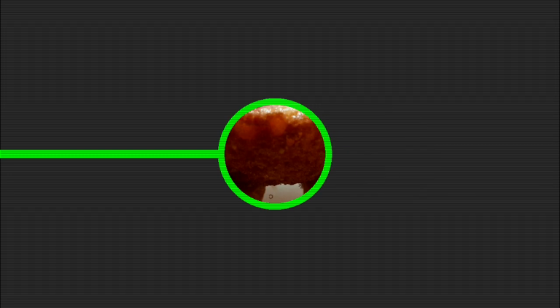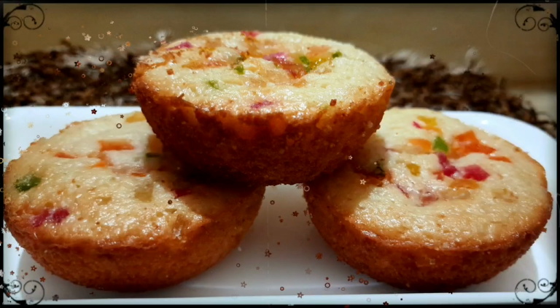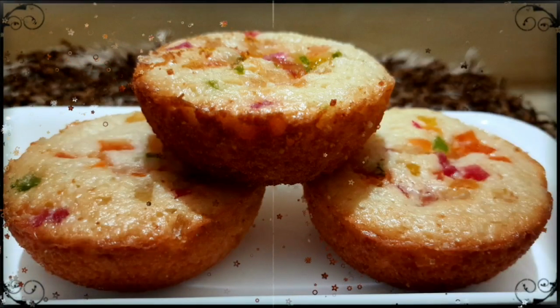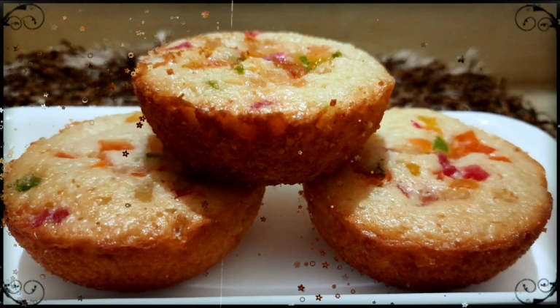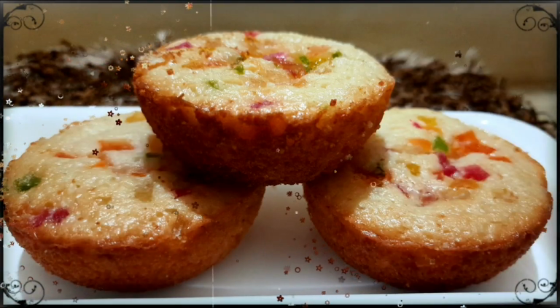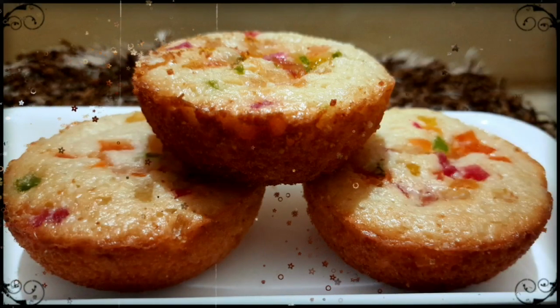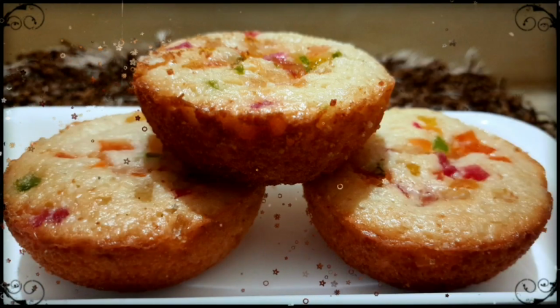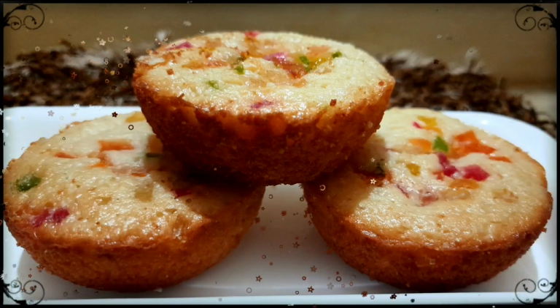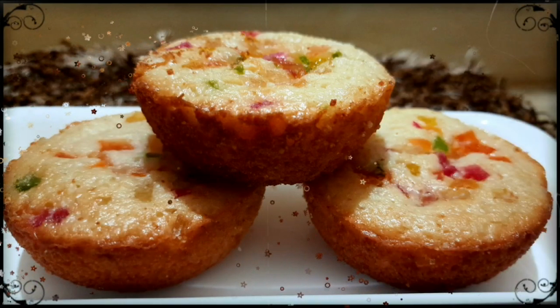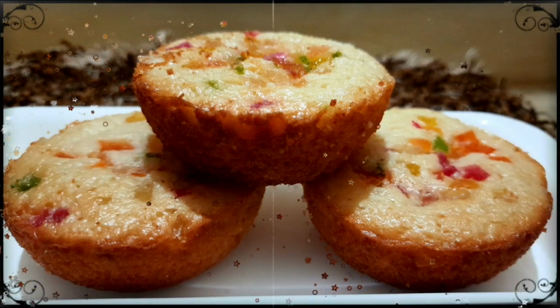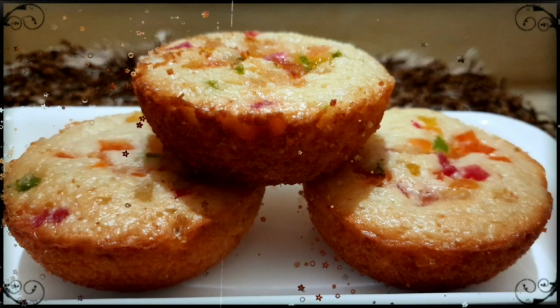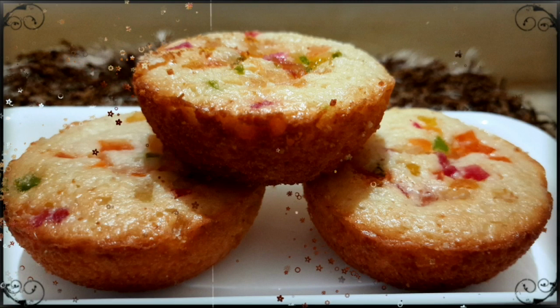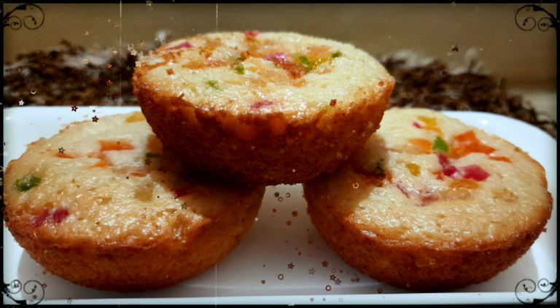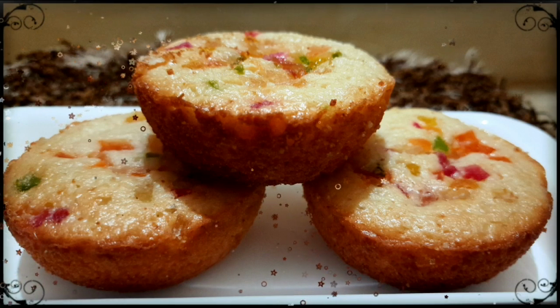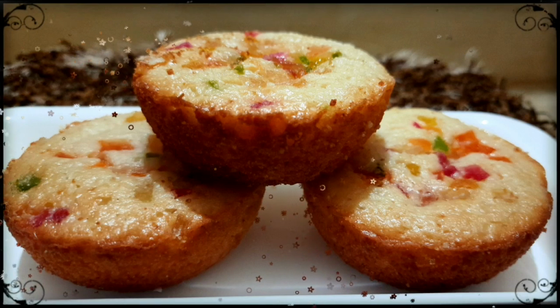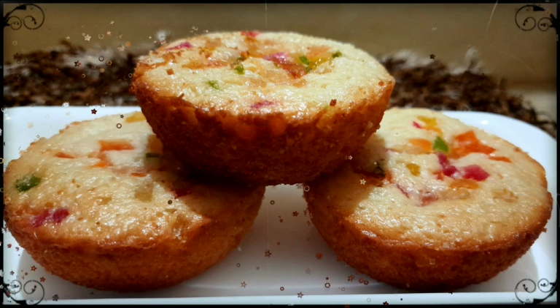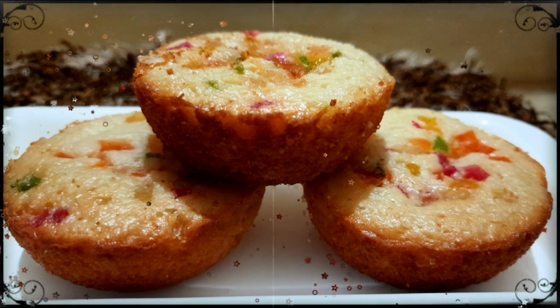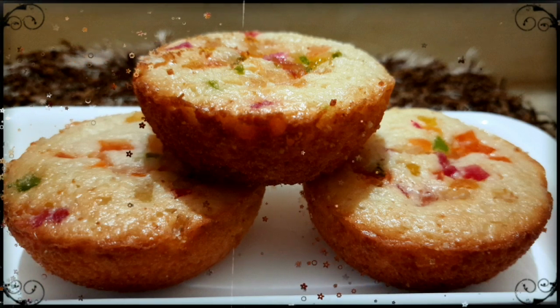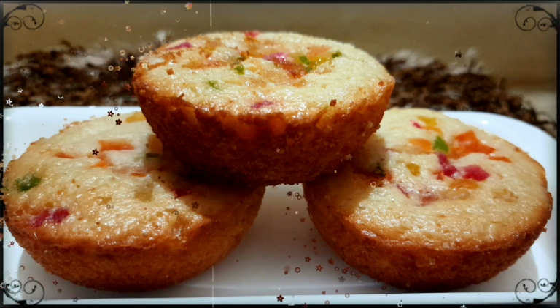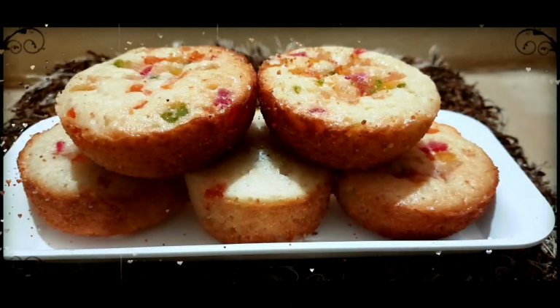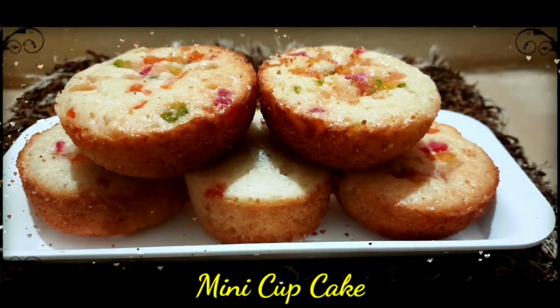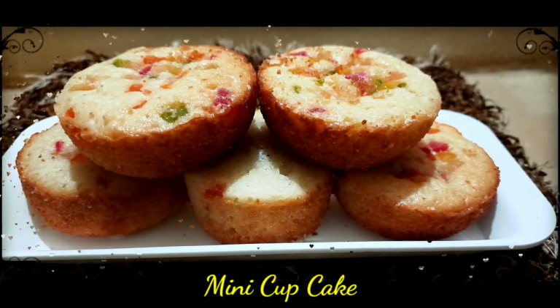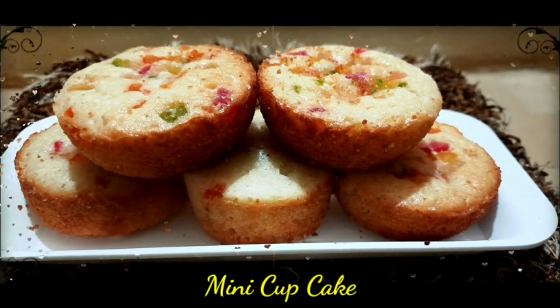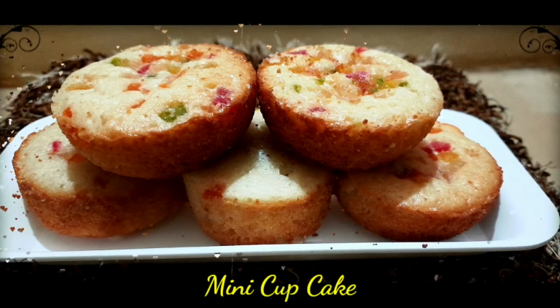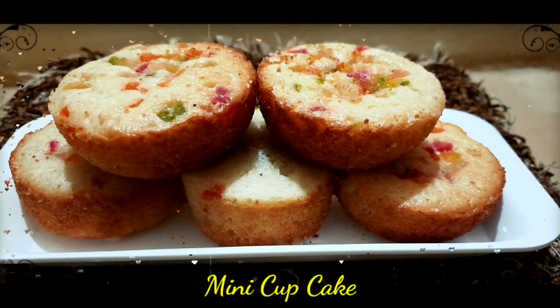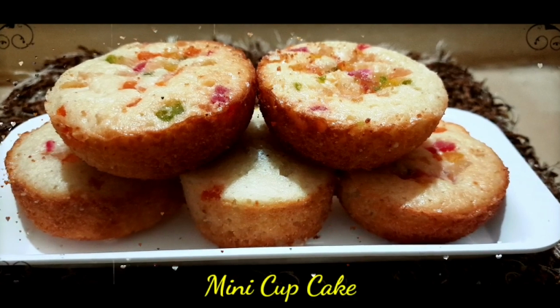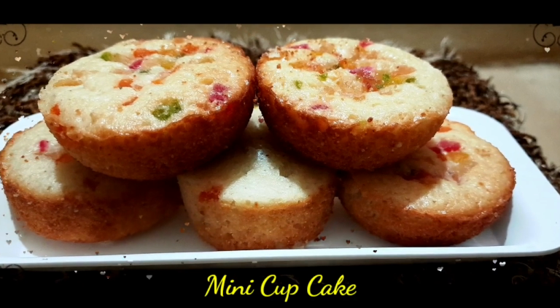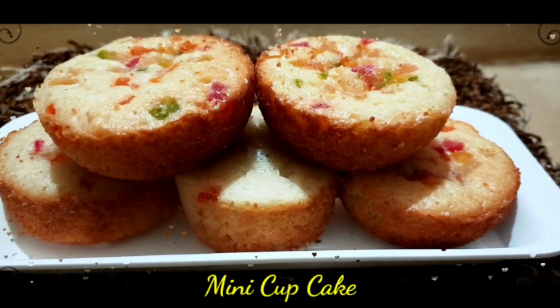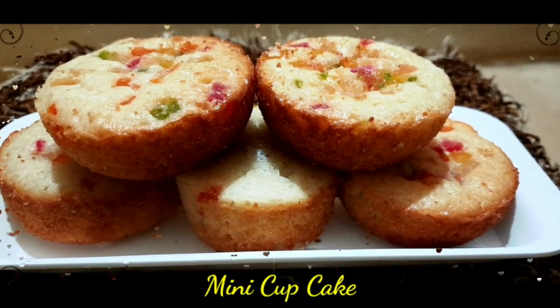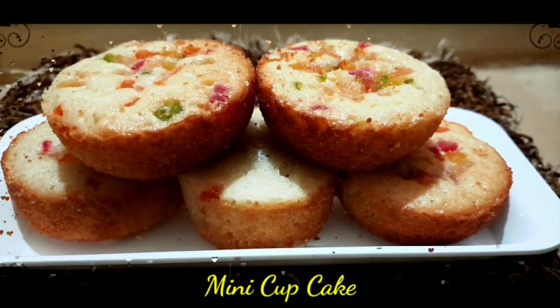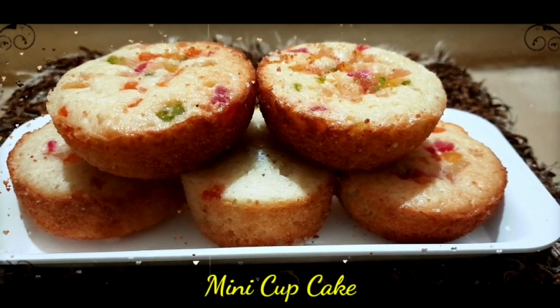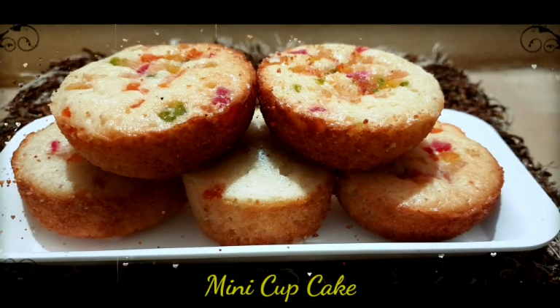Hi friends, I am Roshni and welcome to my YouTube channel Basic Cooking by Roshni. Today I will share my first cake recipe with you. I thought that we will start with this recipe. Today we will make a mini cake. Then we will start with the recipe.